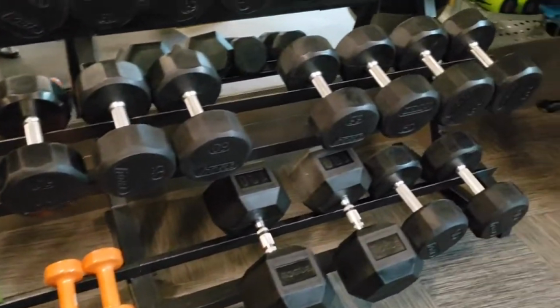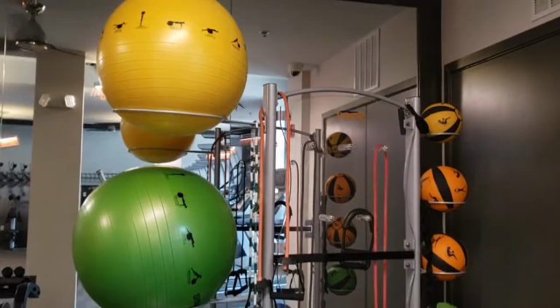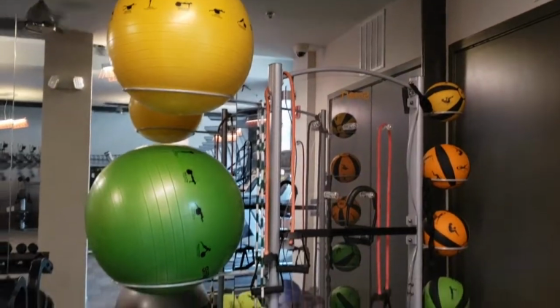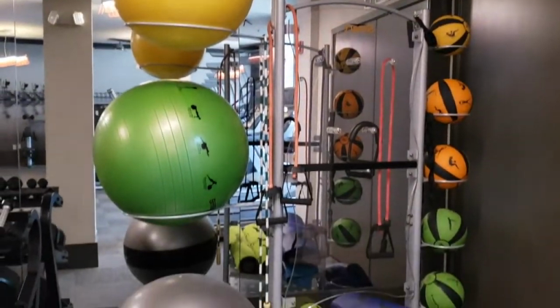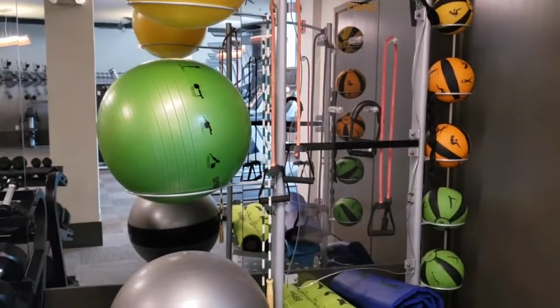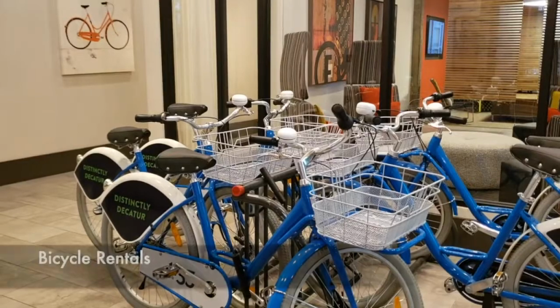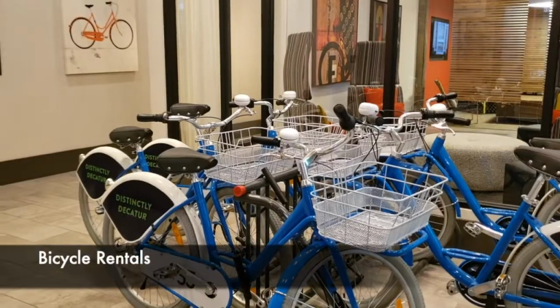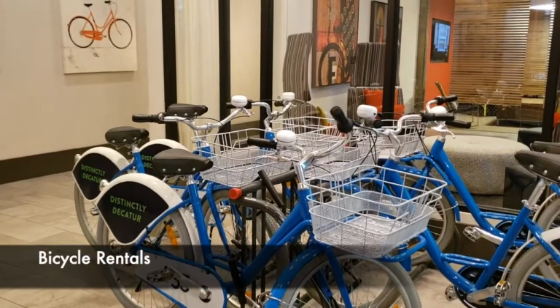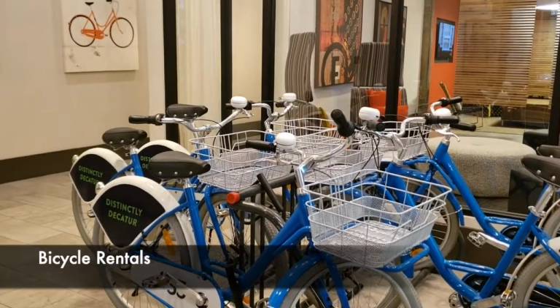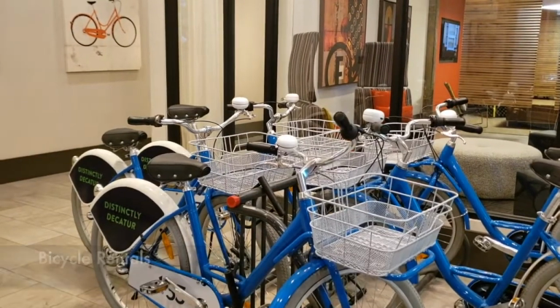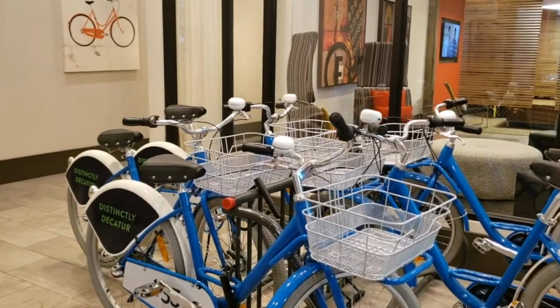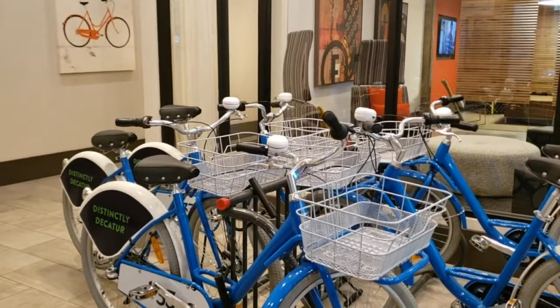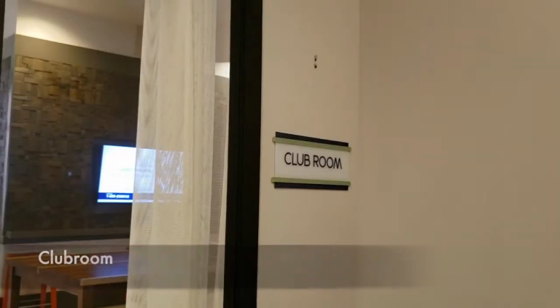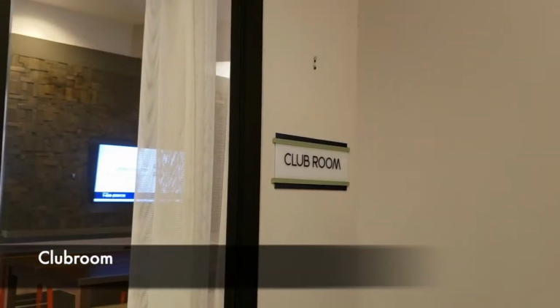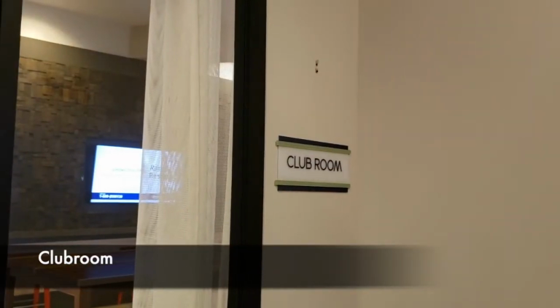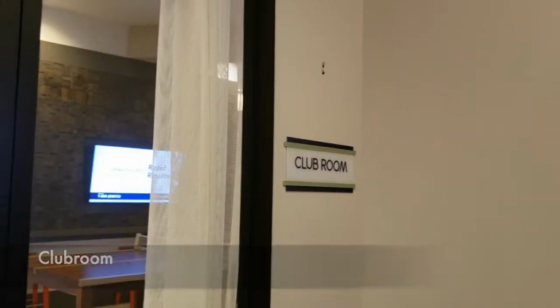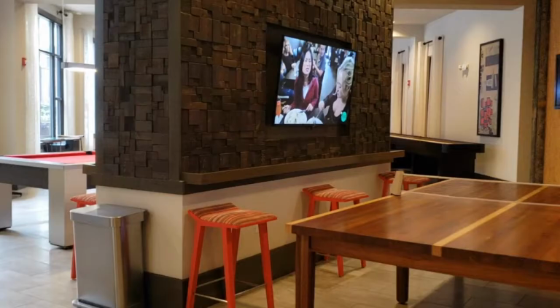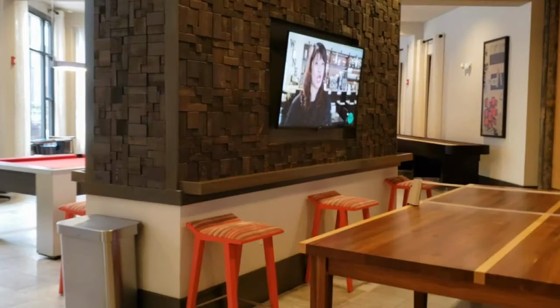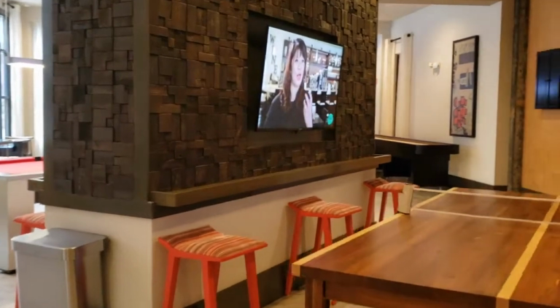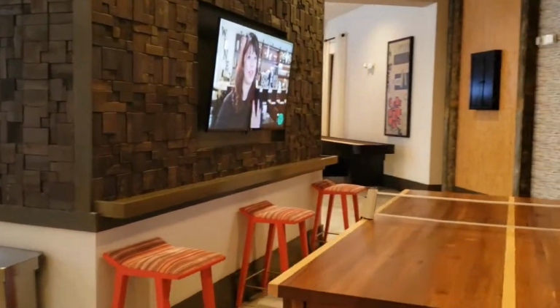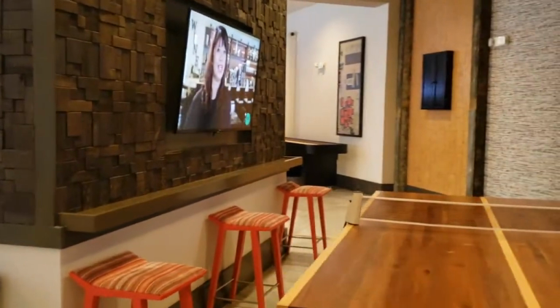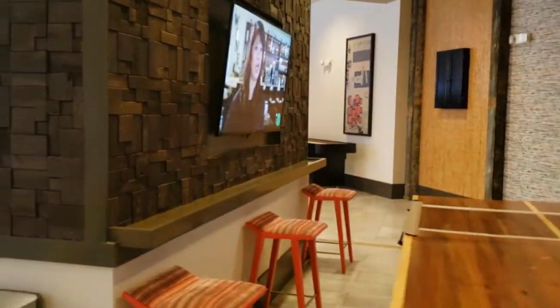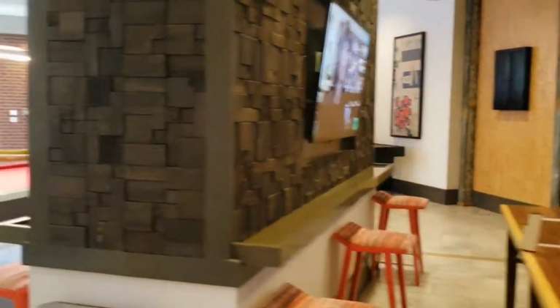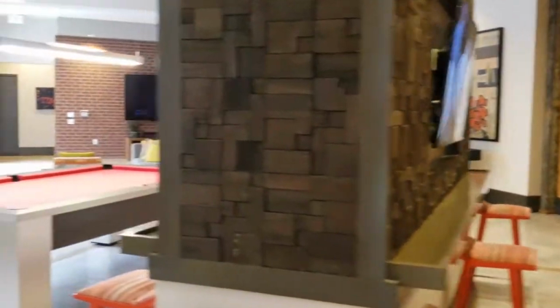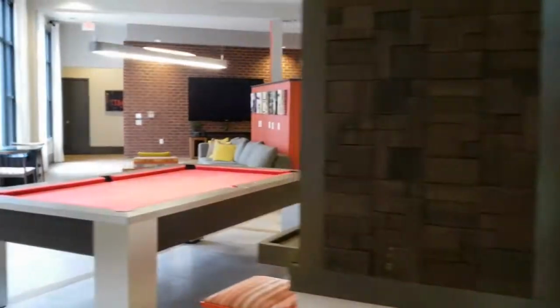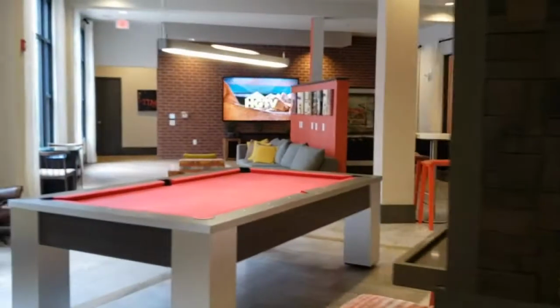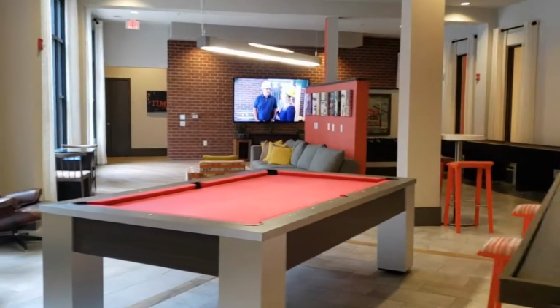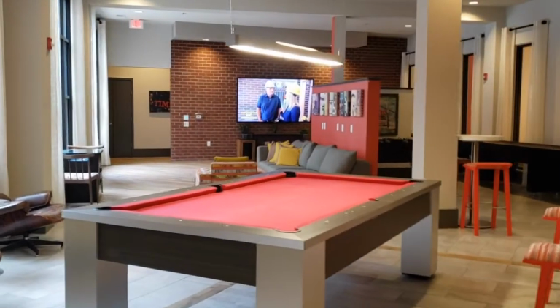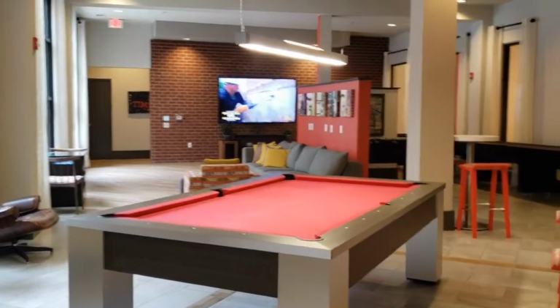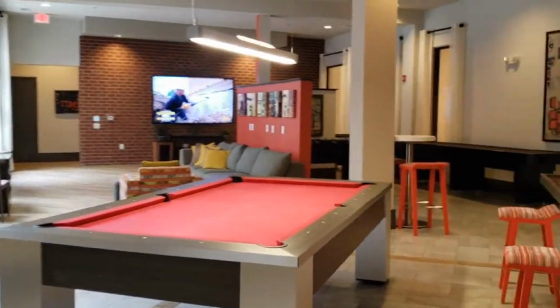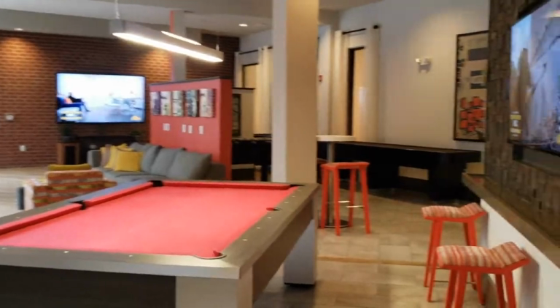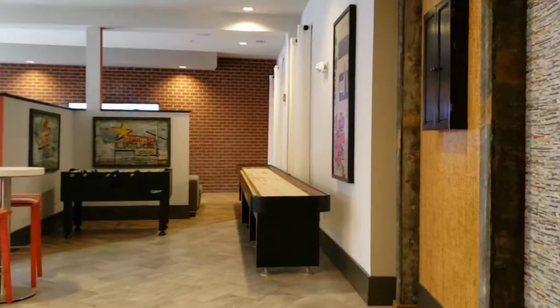Who needs a gym membership? They even have bike rentals here where you can rent a bike and ride around the city. And then they have this really cool clubhouse. So if you ever want to entertain your guests, you can definitely rent this spot out.